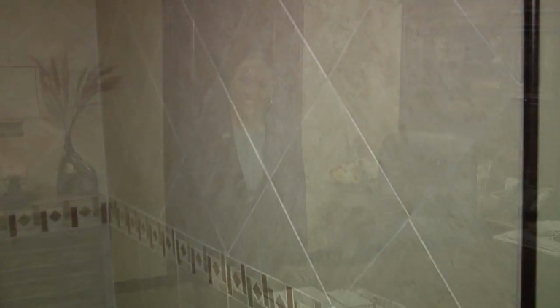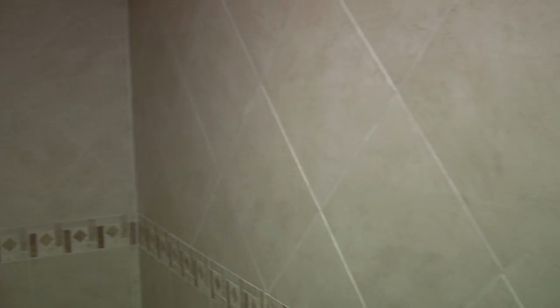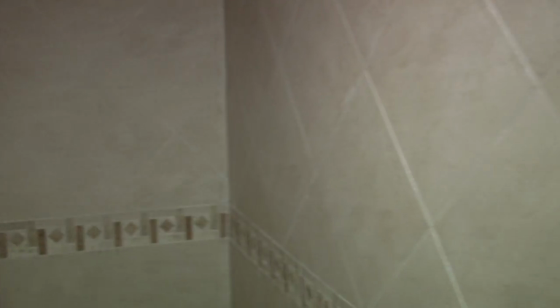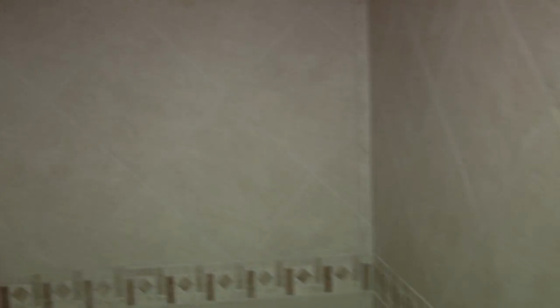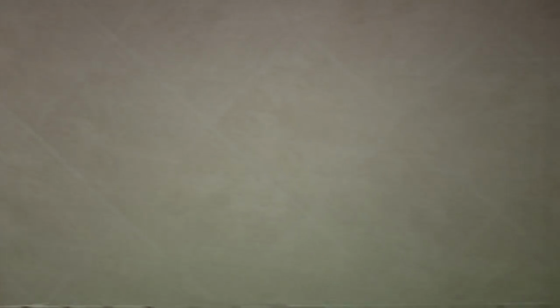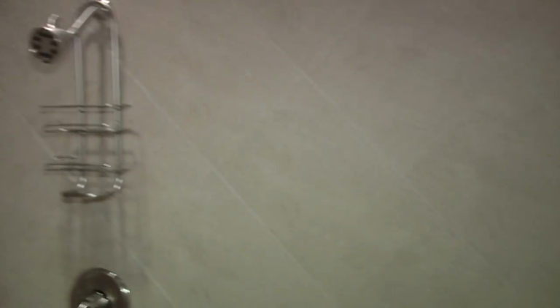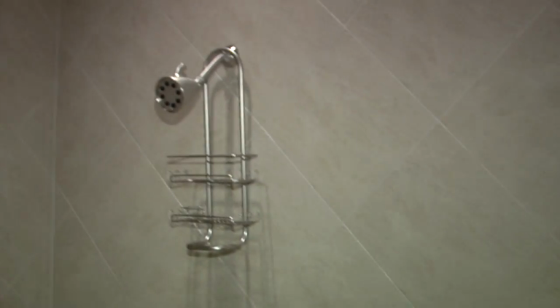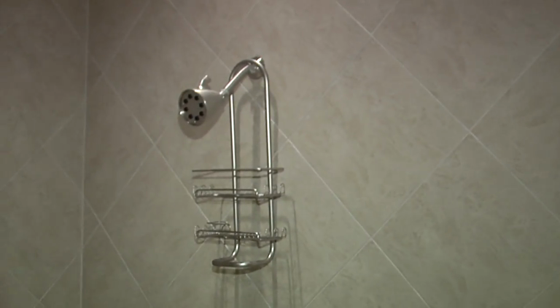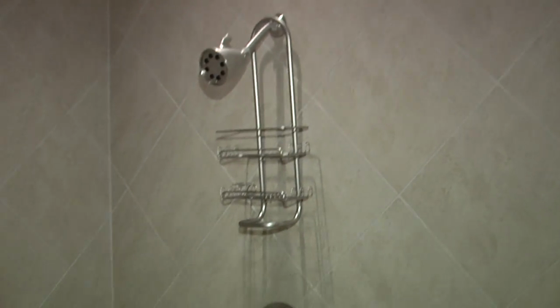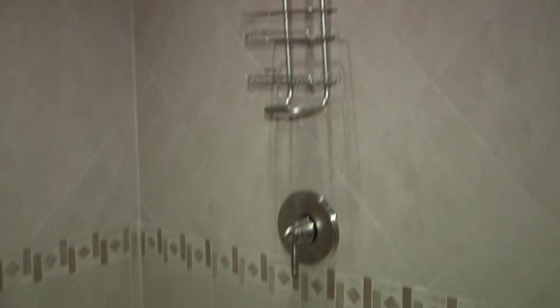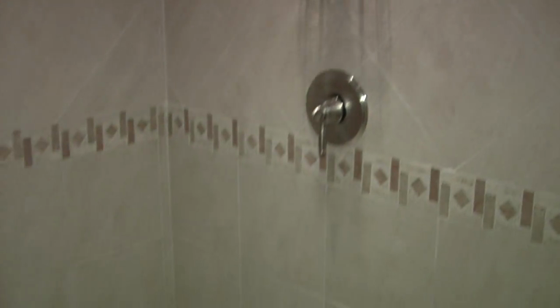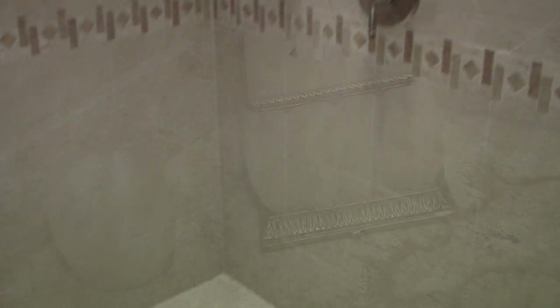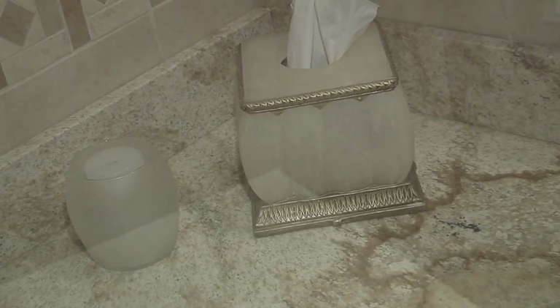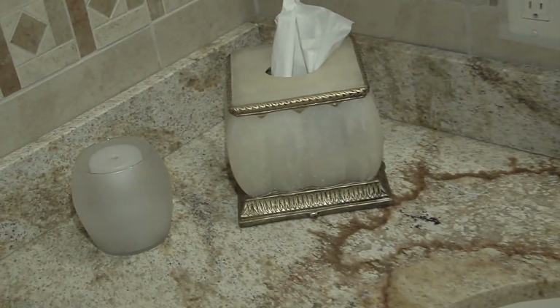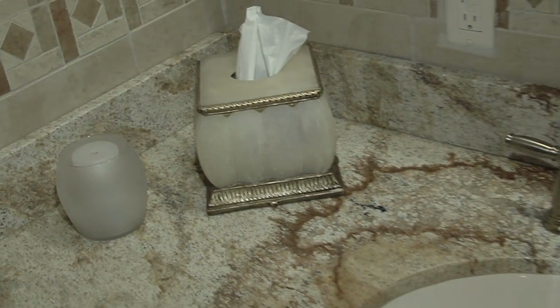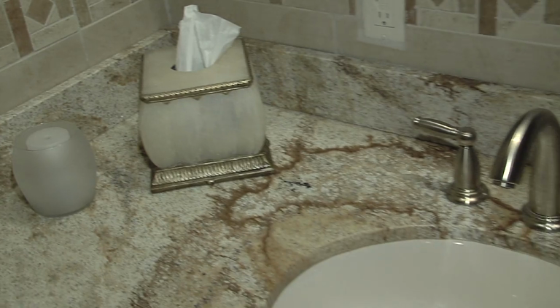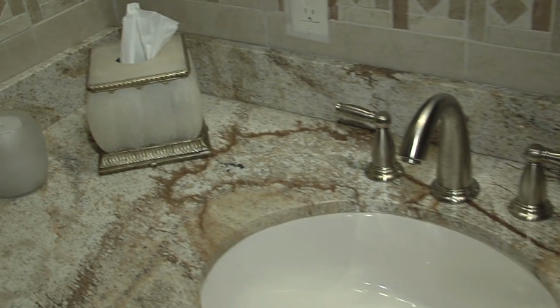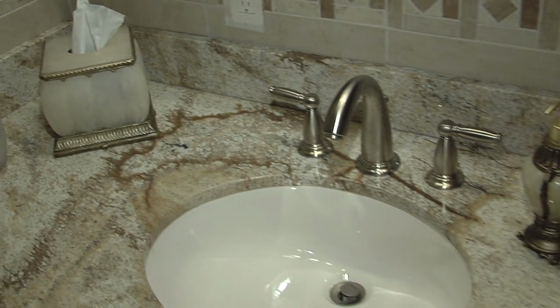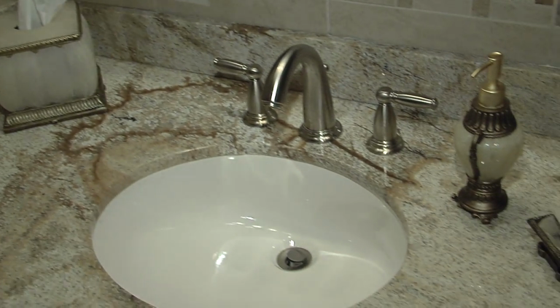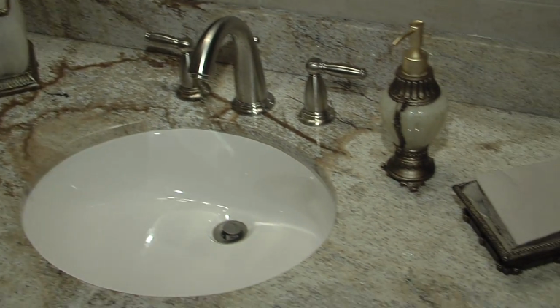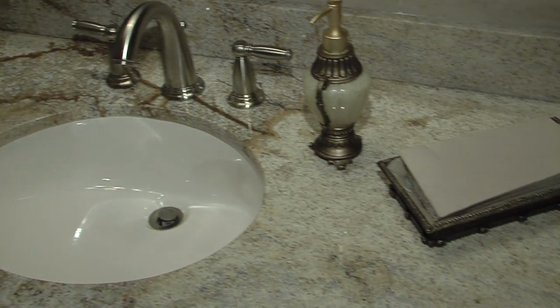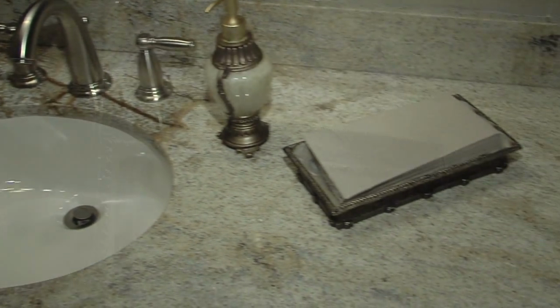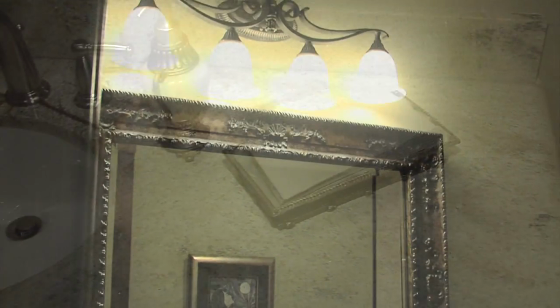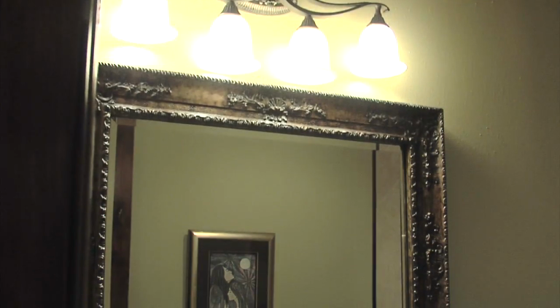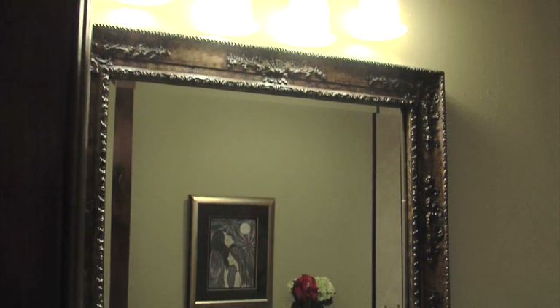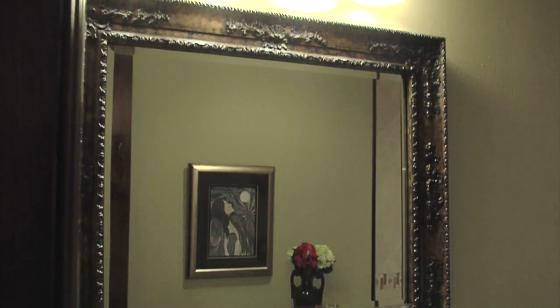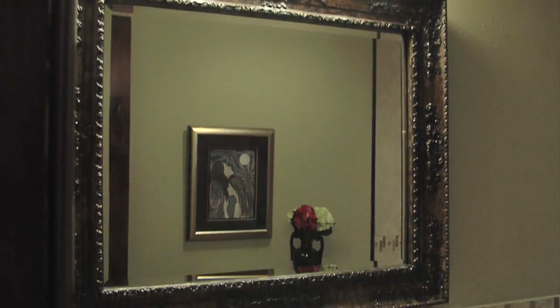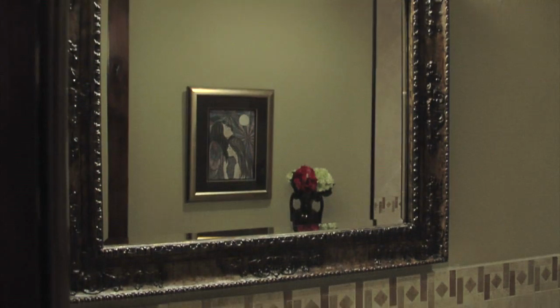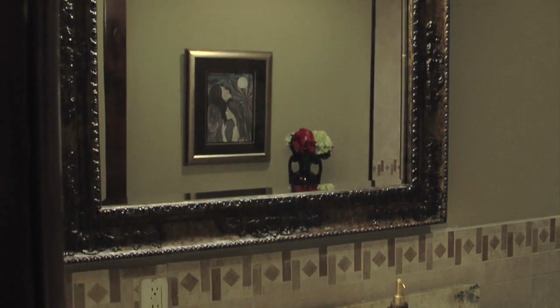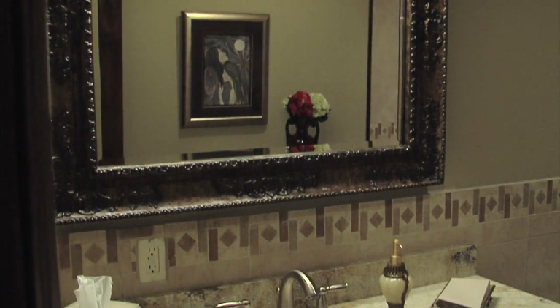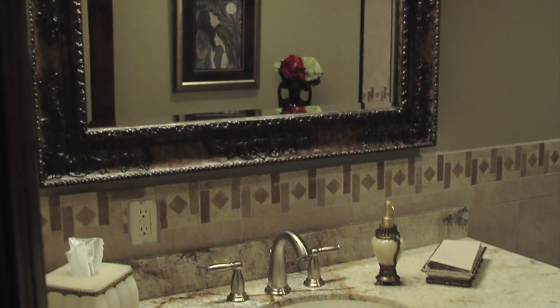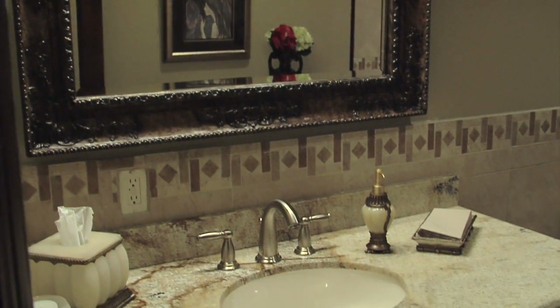Right across the hall is our client restroom, complete with walk-in shower. It's perfect for a relocation client who may have just gotten off a plane and wants to freshen up a bit before heading out to look at homes with one of our realtors.